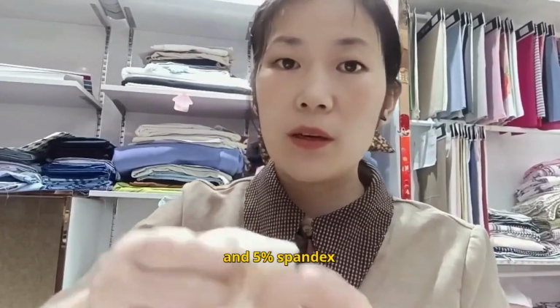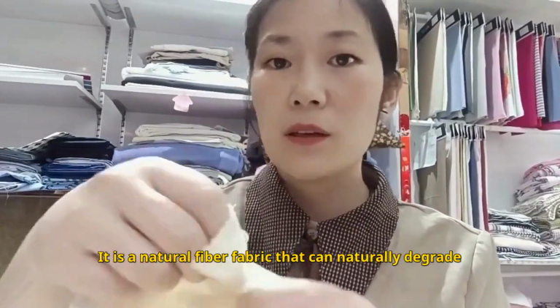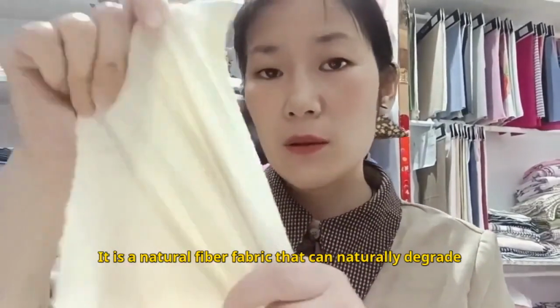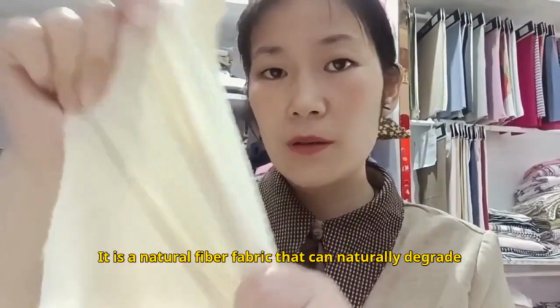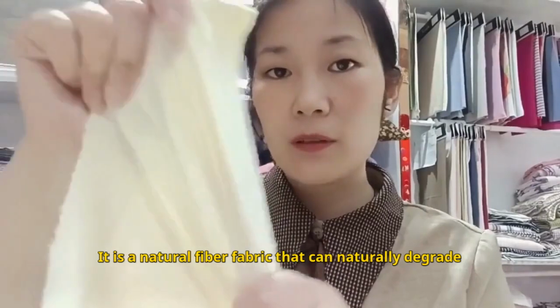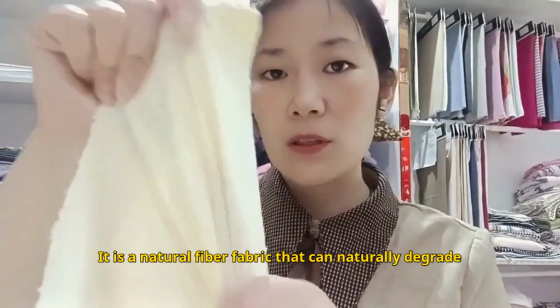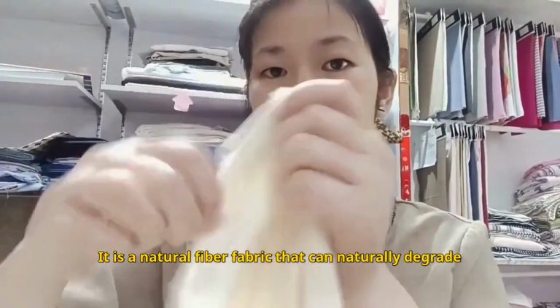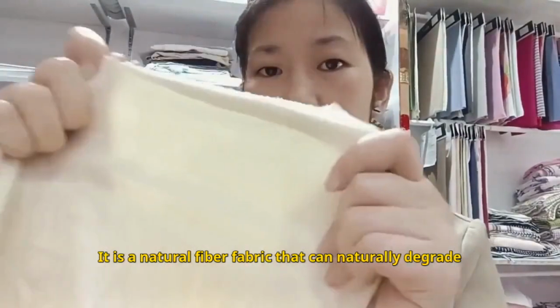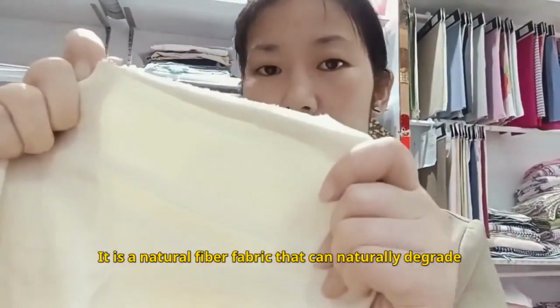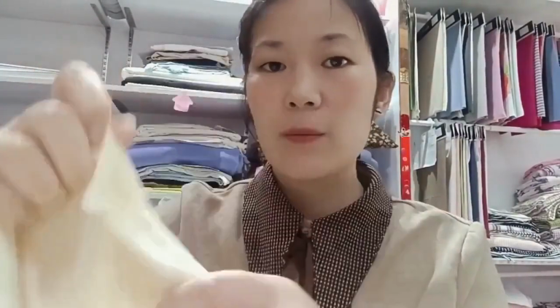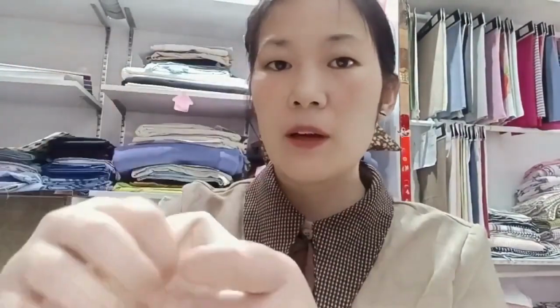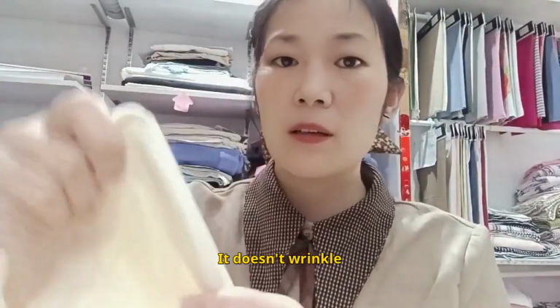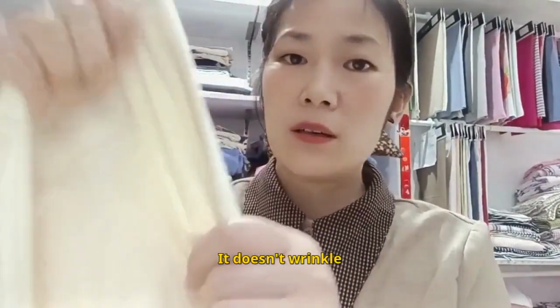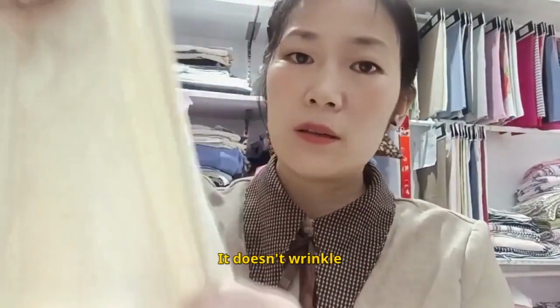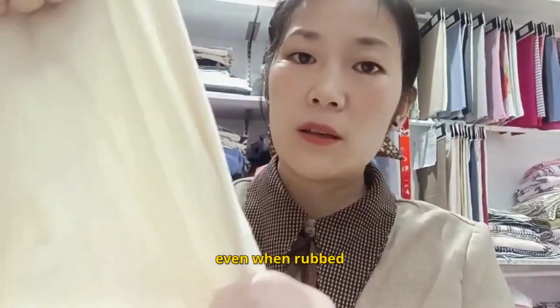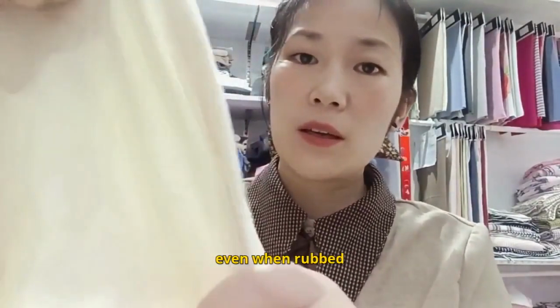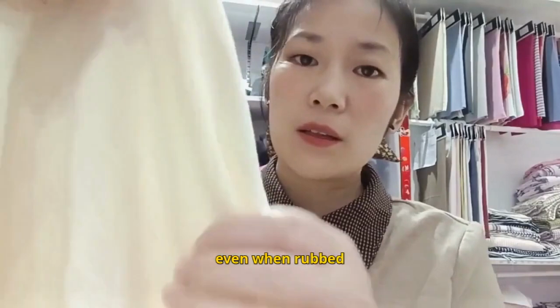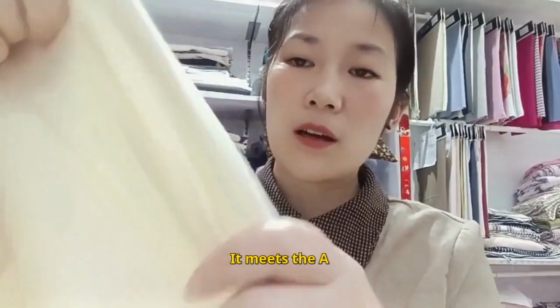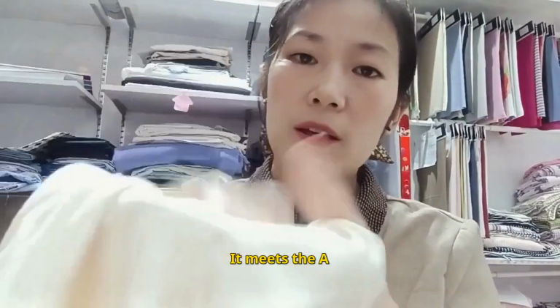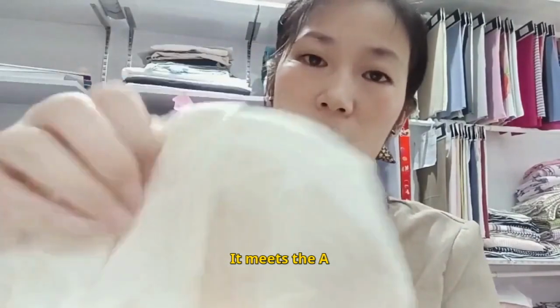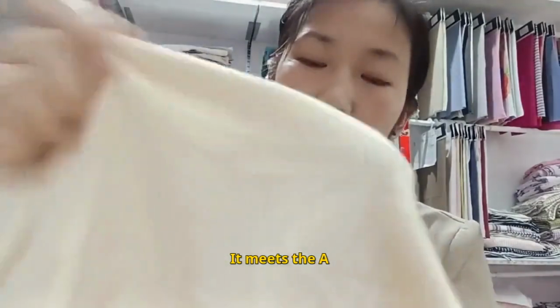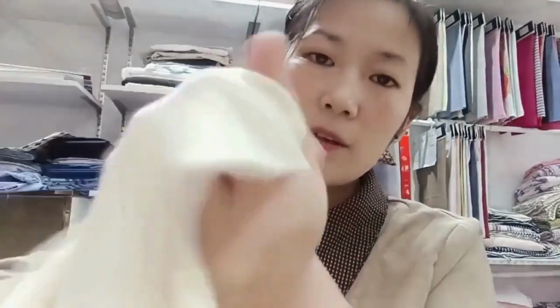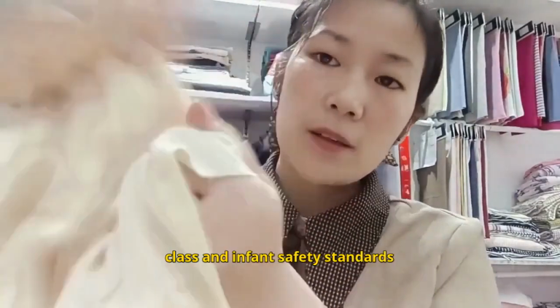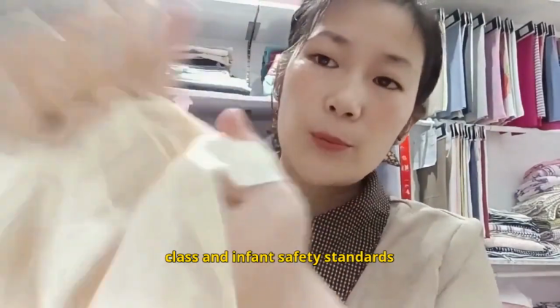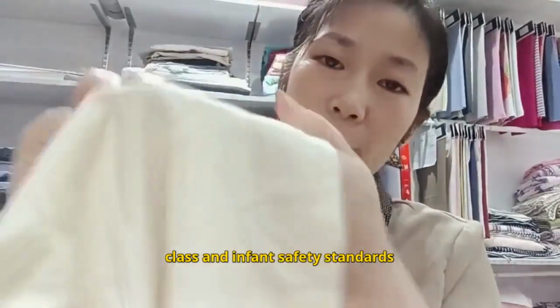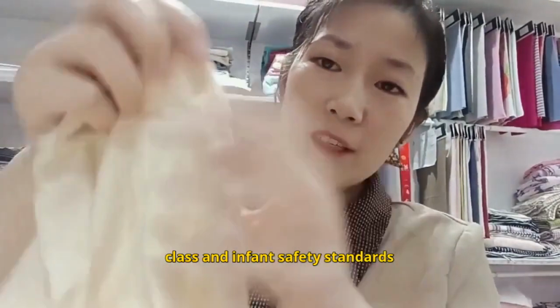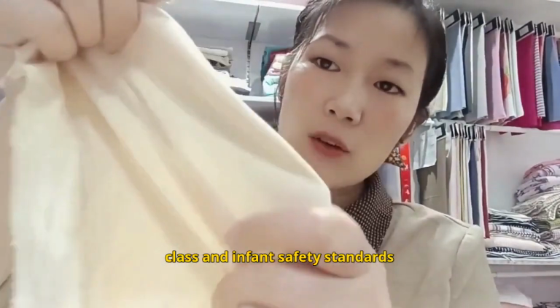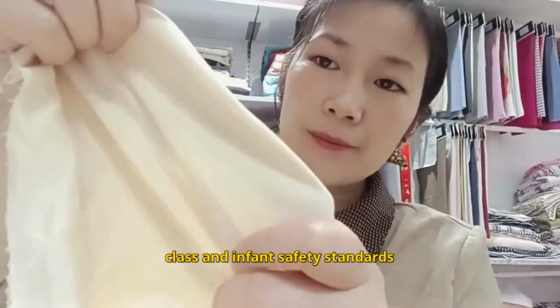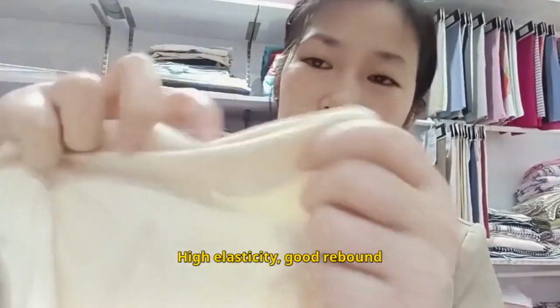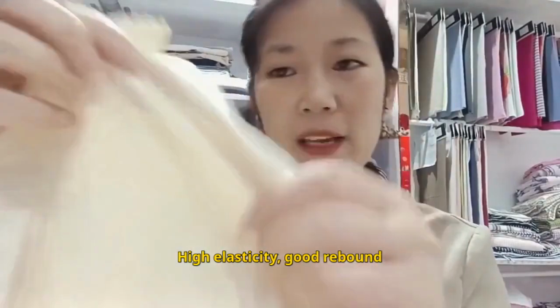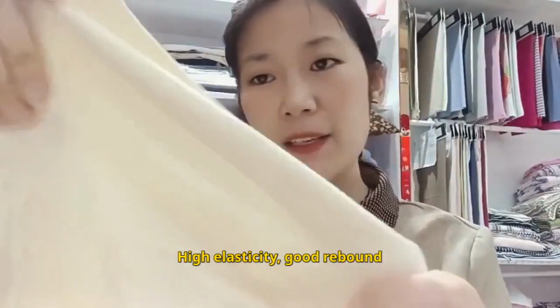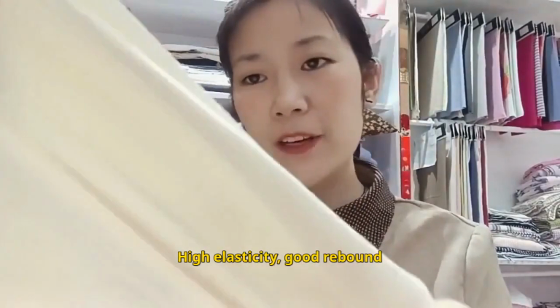It is a natural fiber fabric that can naturally degrade. It doesn't wrinkle, even when rubbed. It meets Class A and infant safety standards. It also has high elasticity and good rebound.